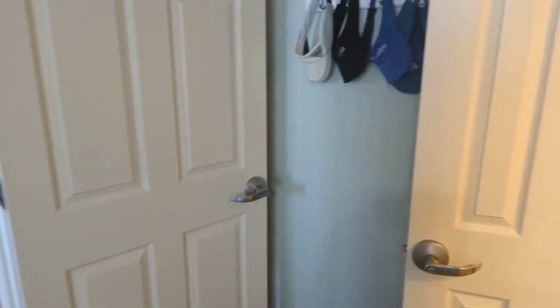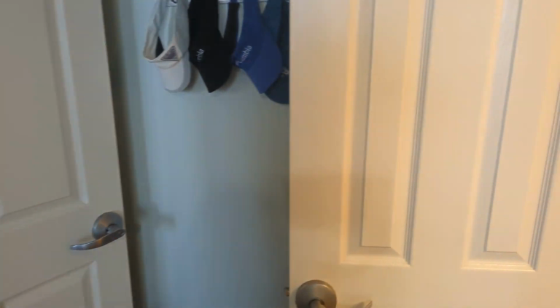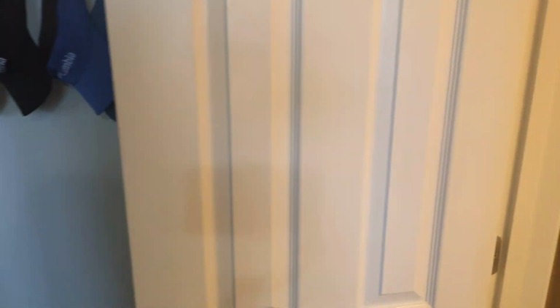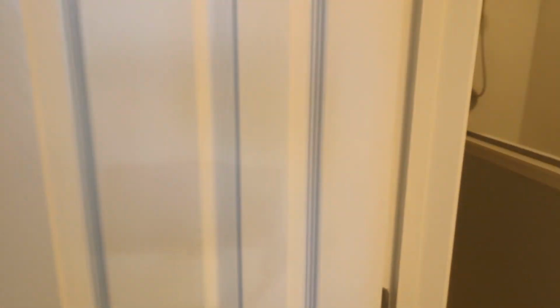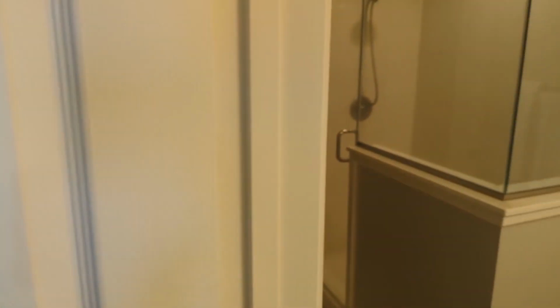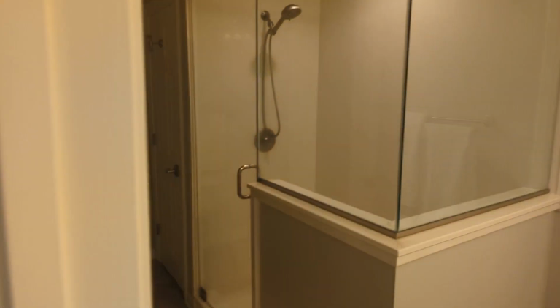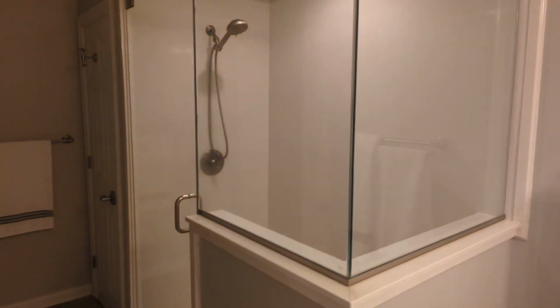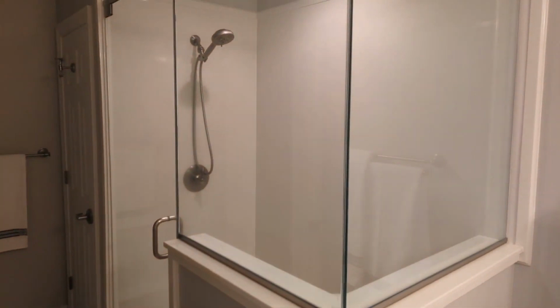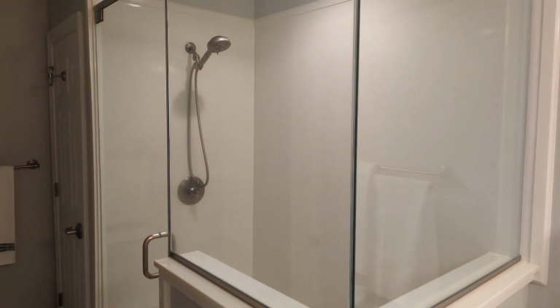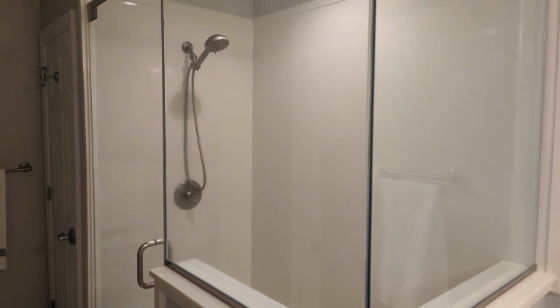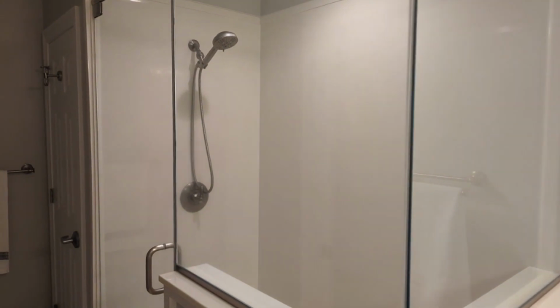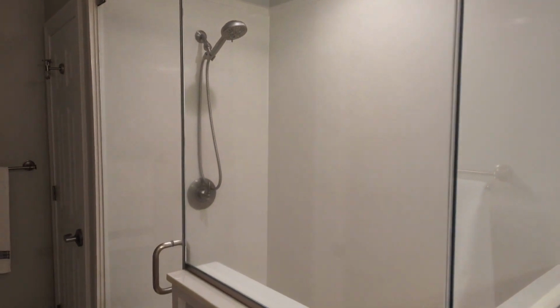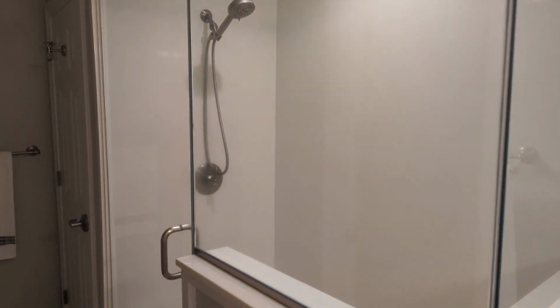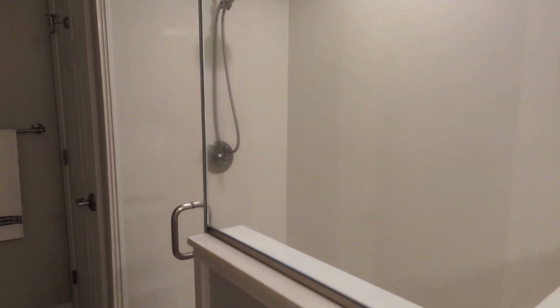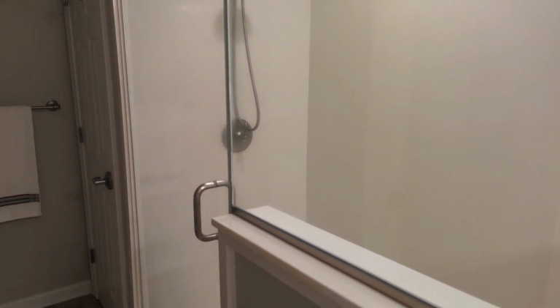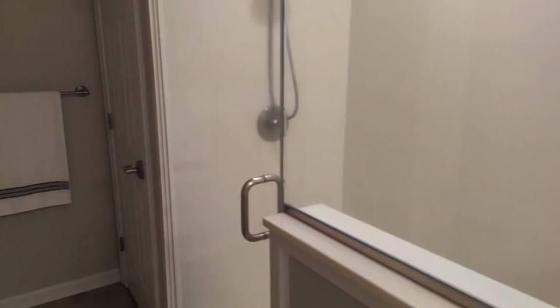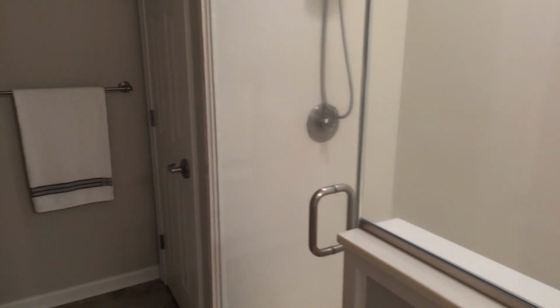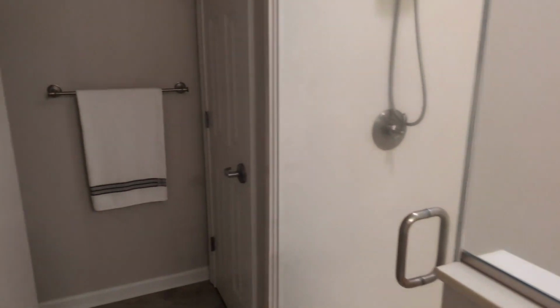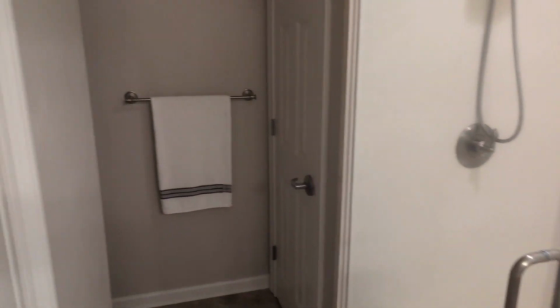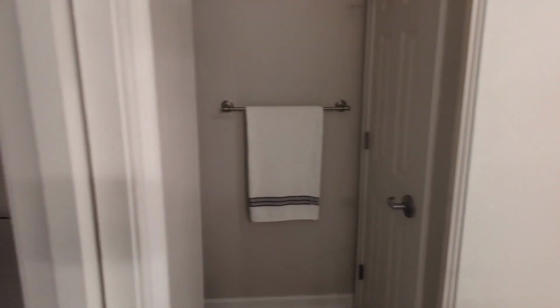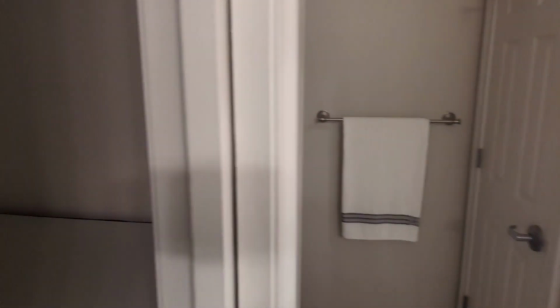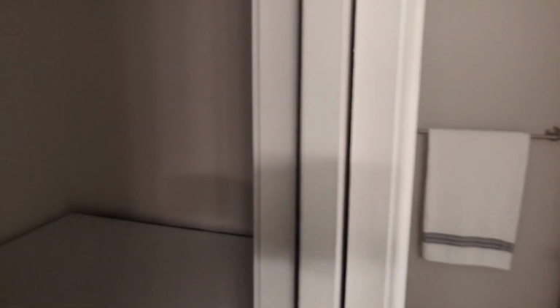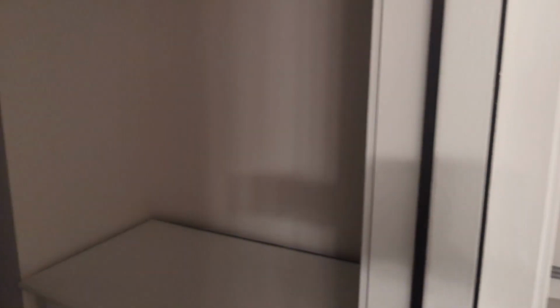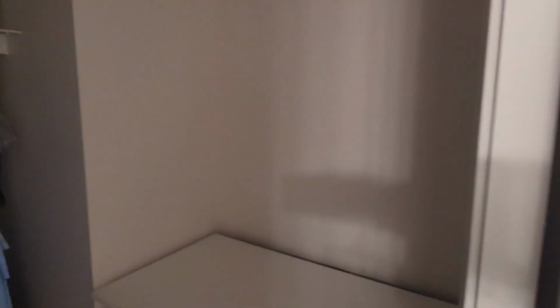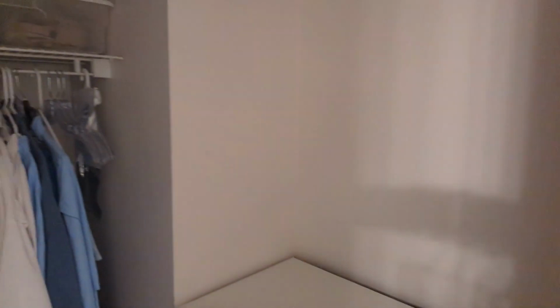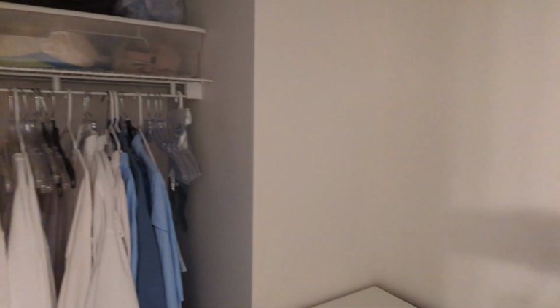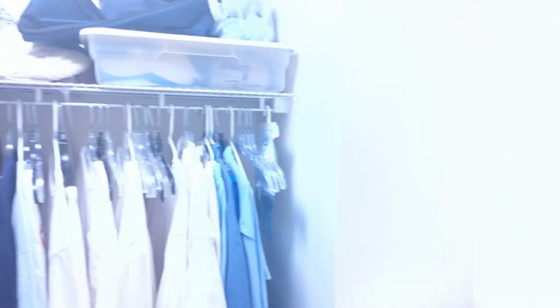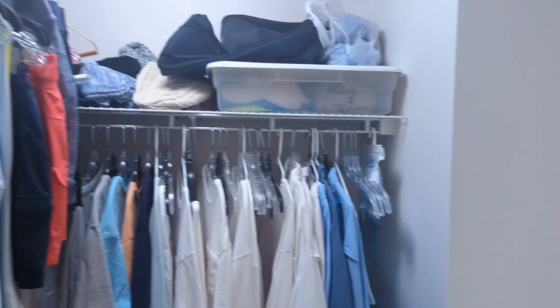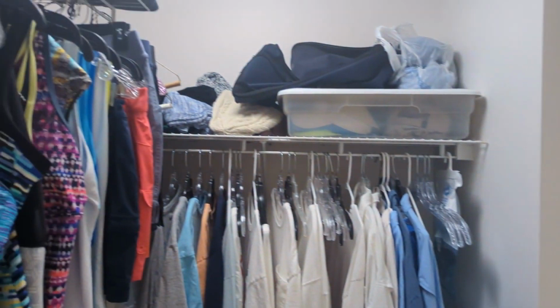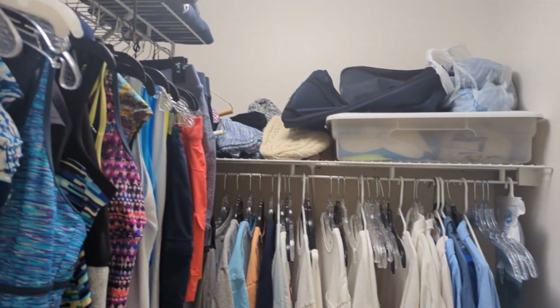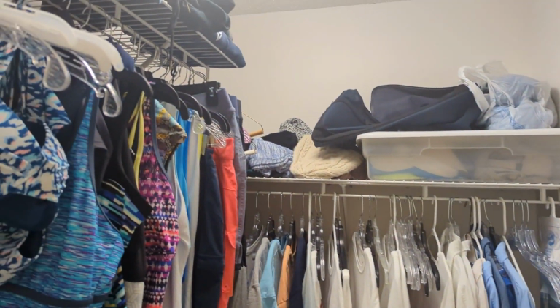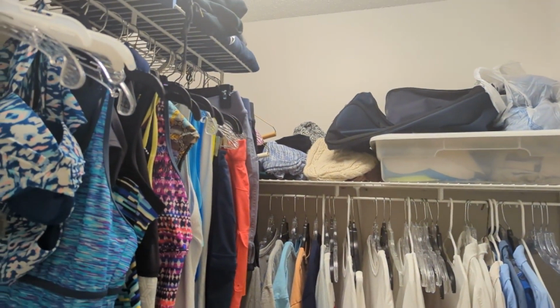The master bathroom has been redone to include a walk-in tiled shower, a custom closet with automatic lights, and extra storage.